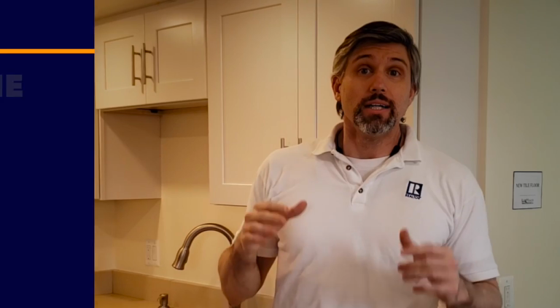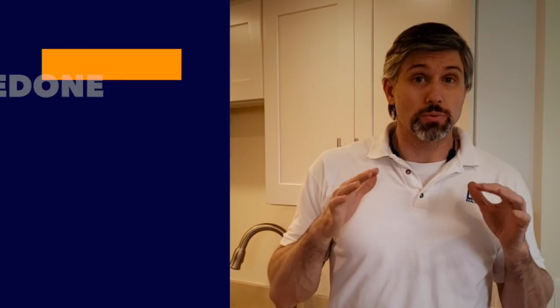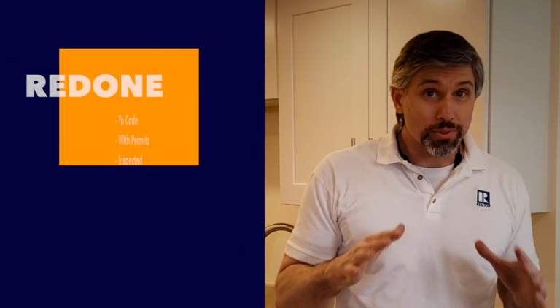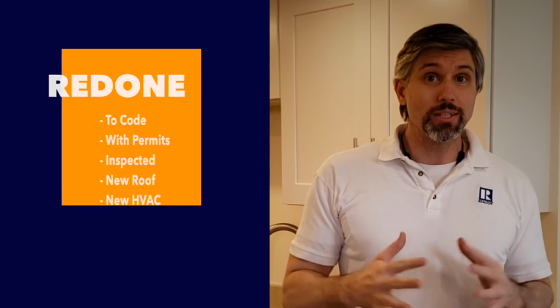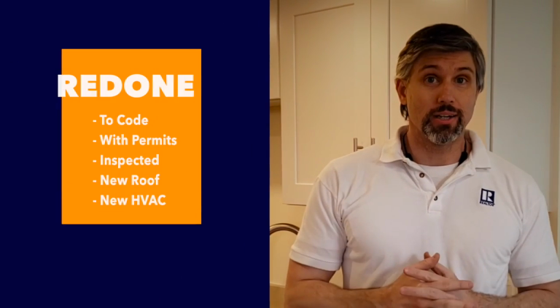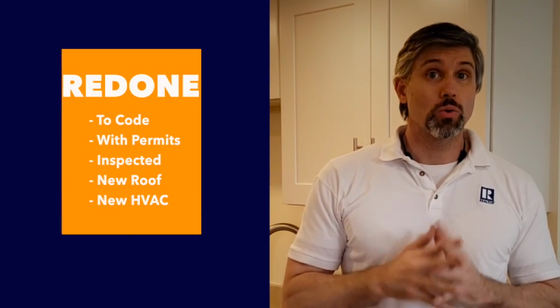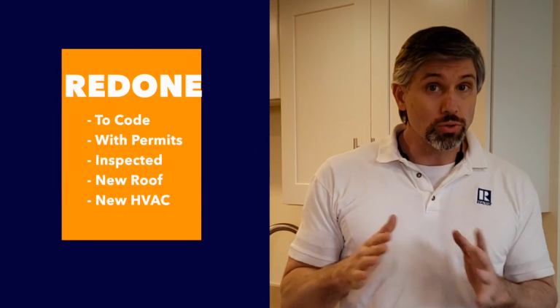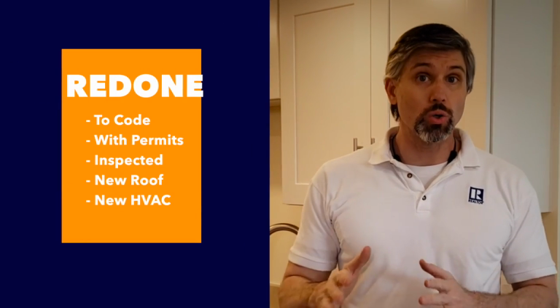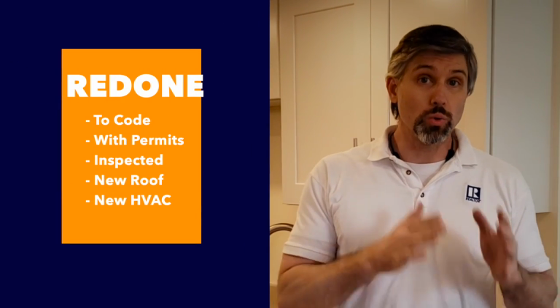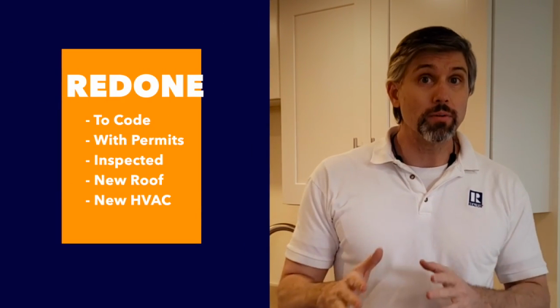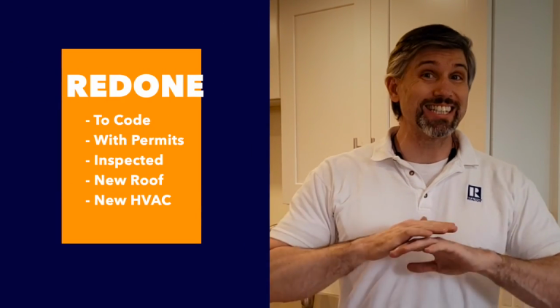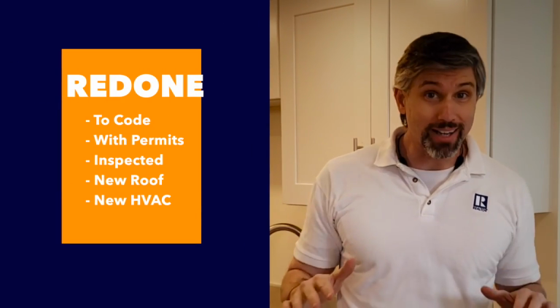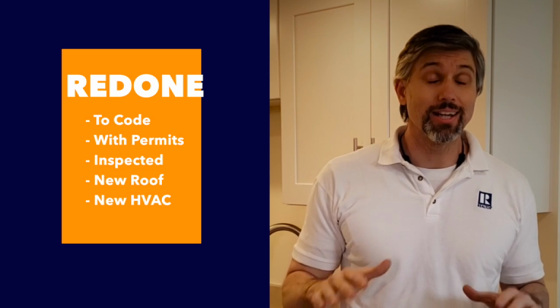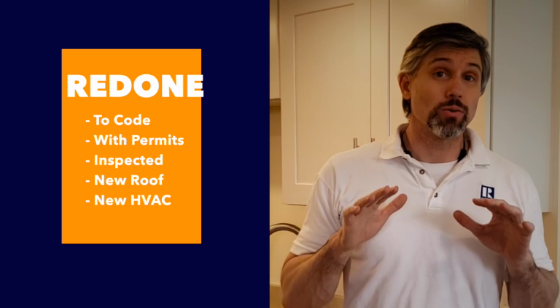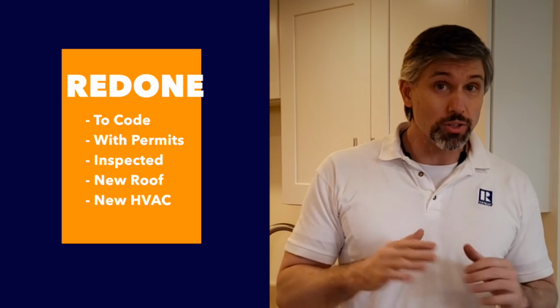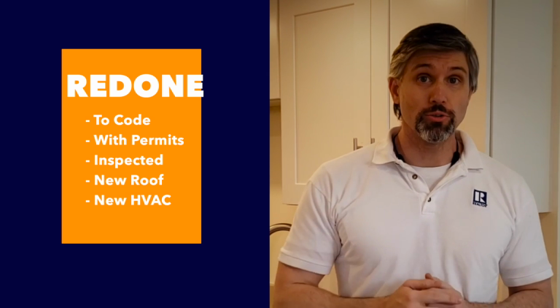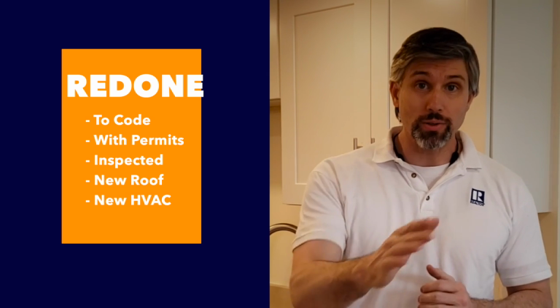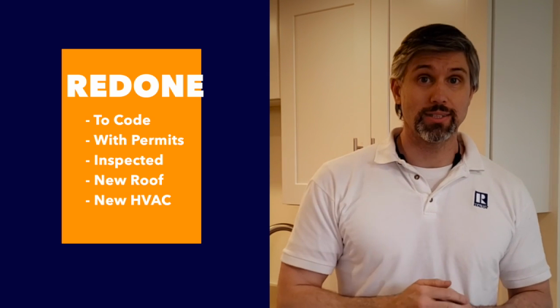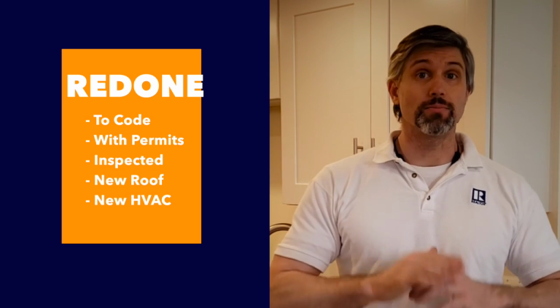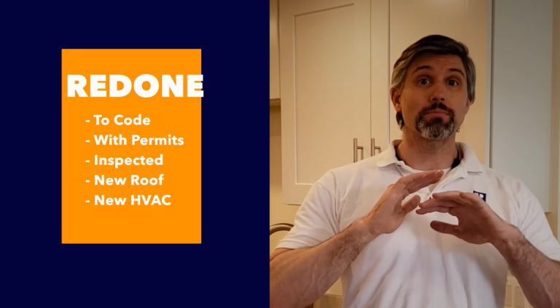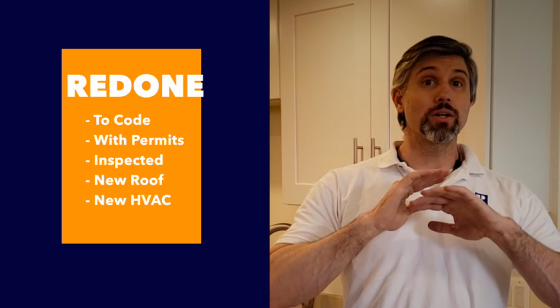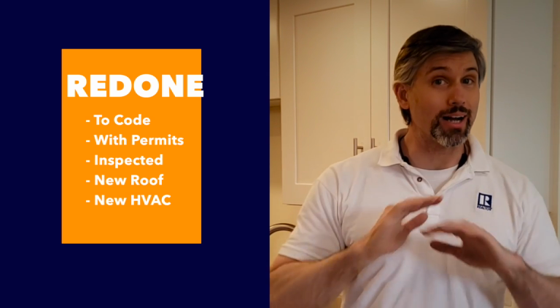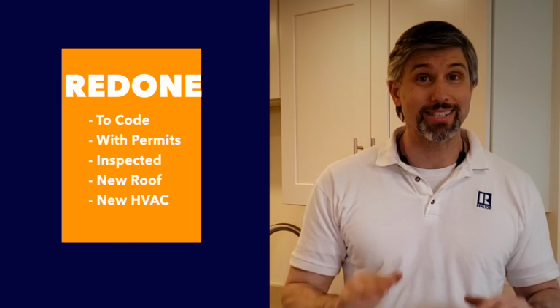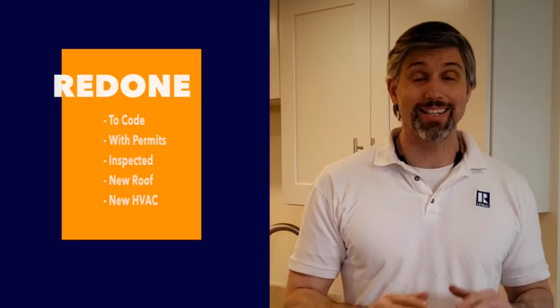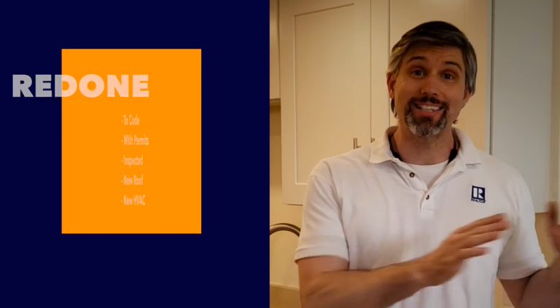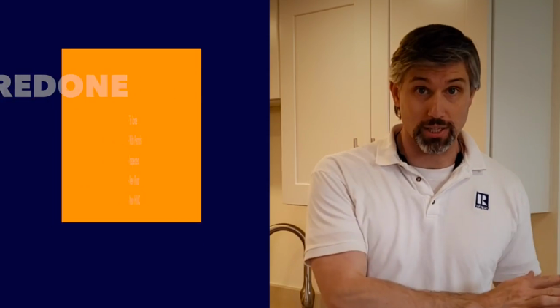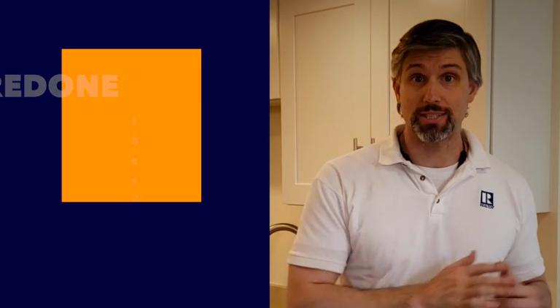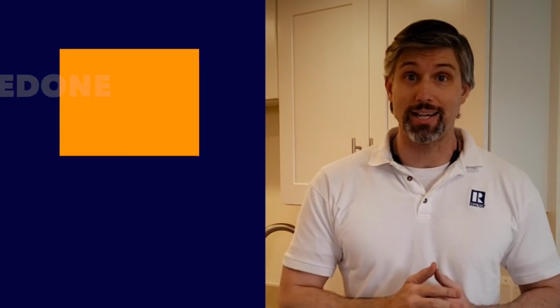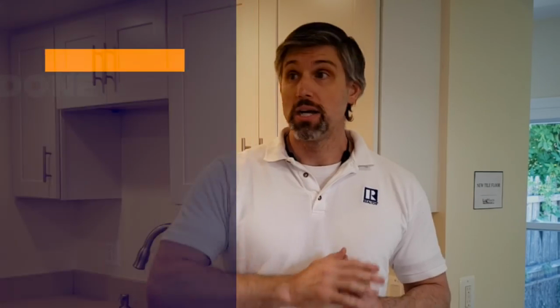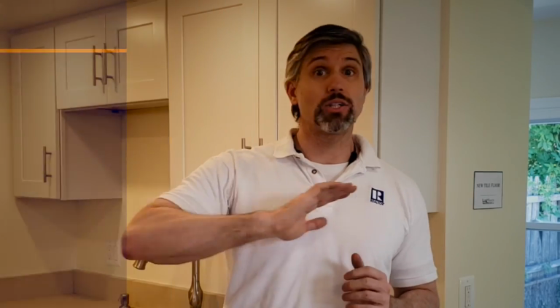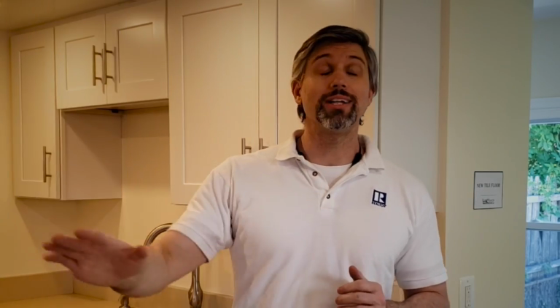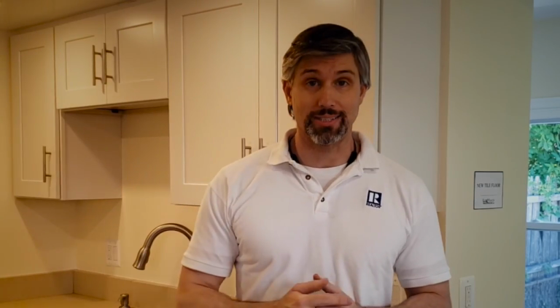It's been completely redone to code with permits, inspected with a new roof and new HVAC system. This property will outlast anything that hasn't been touched since the 80s by 20 years easily.